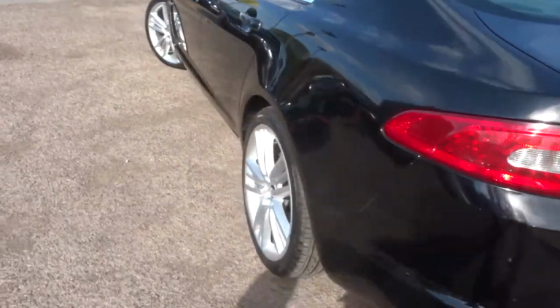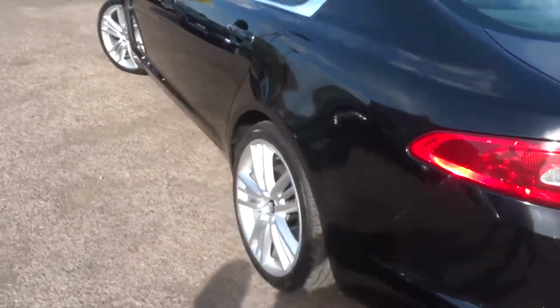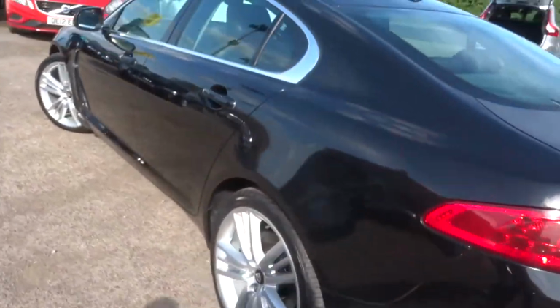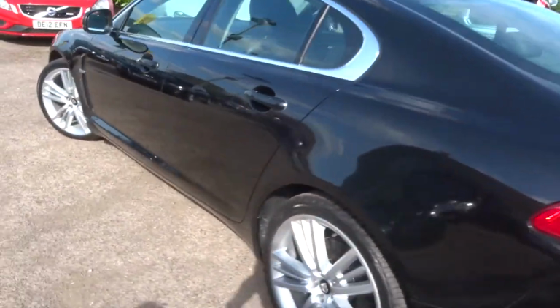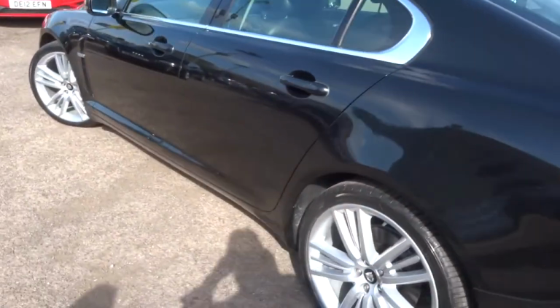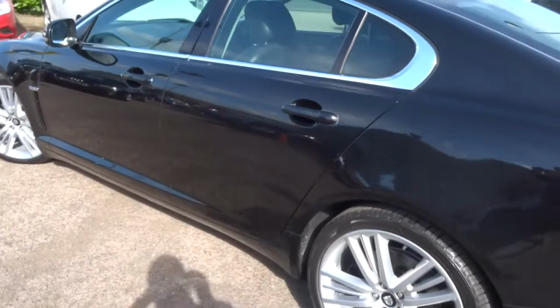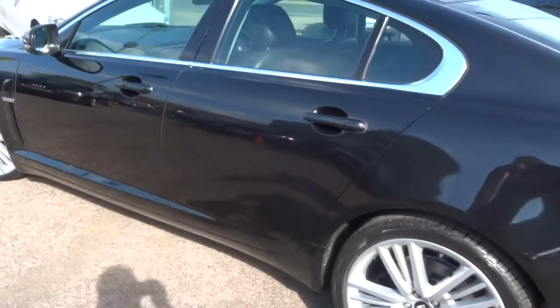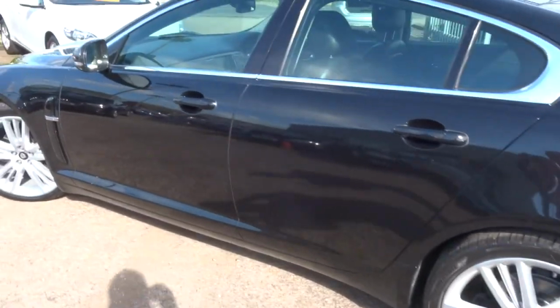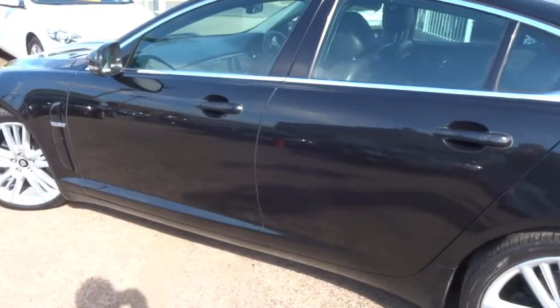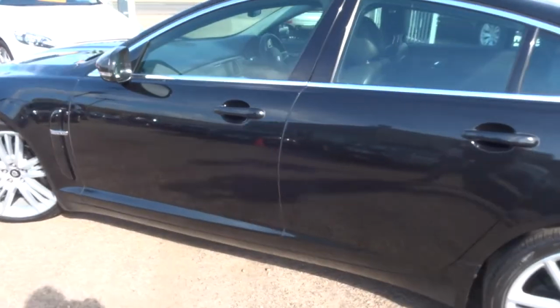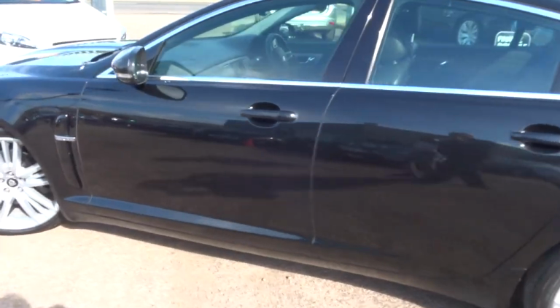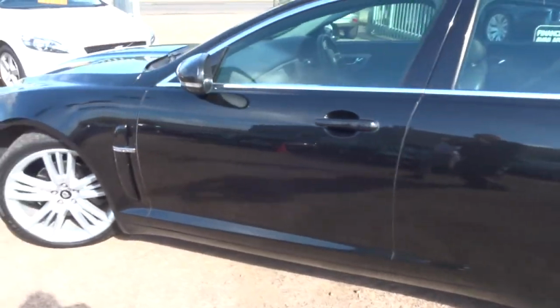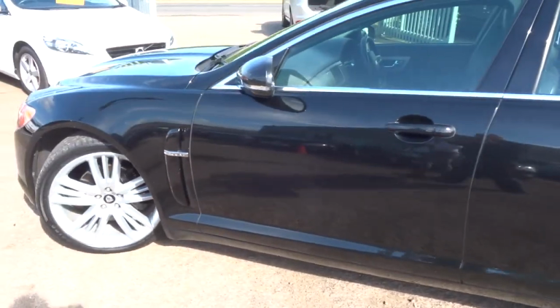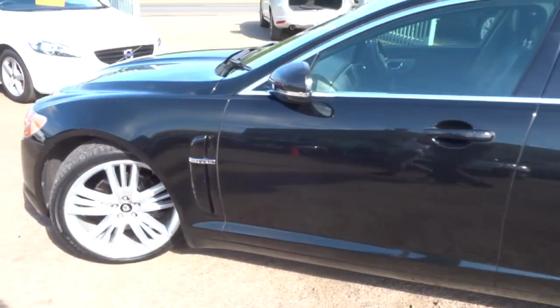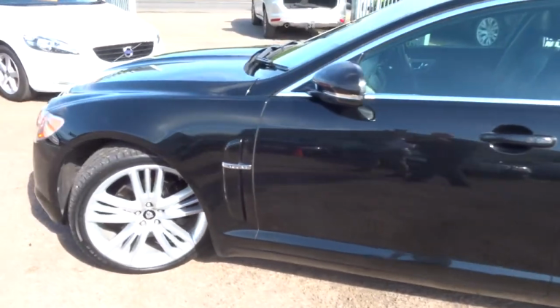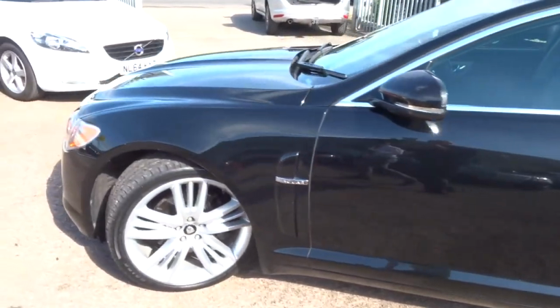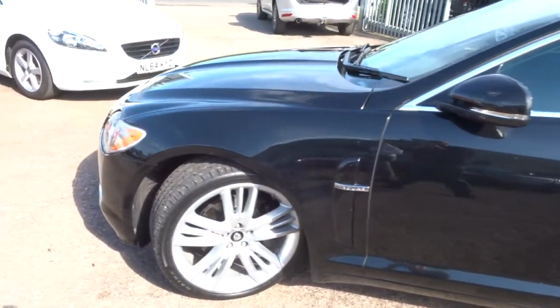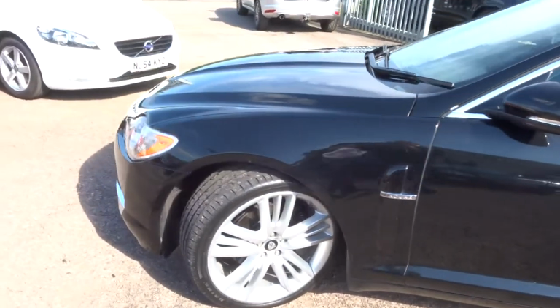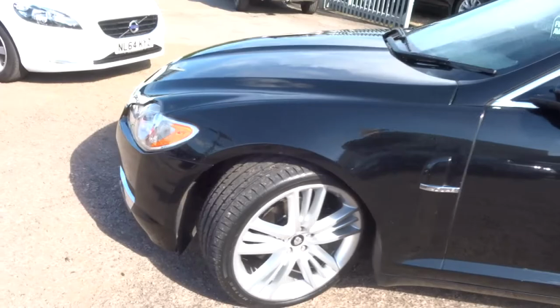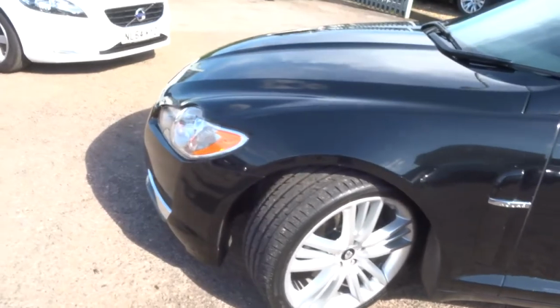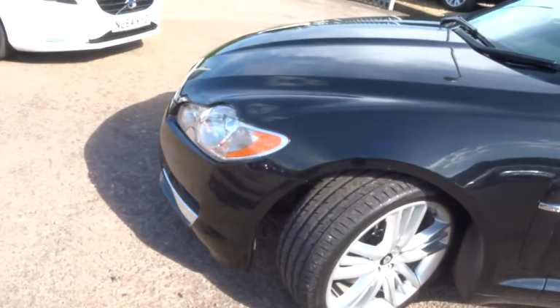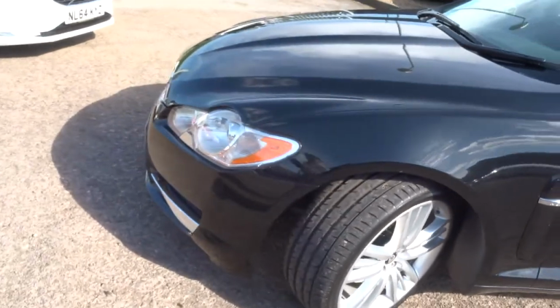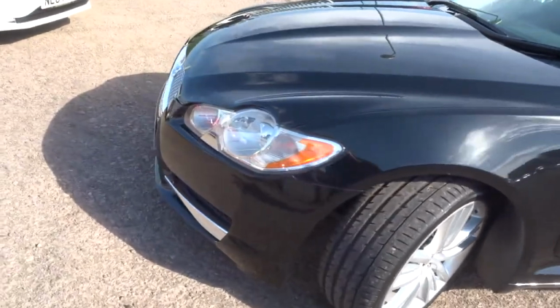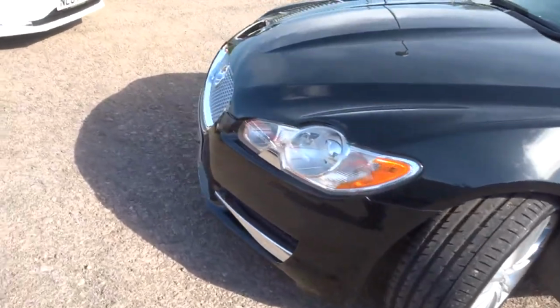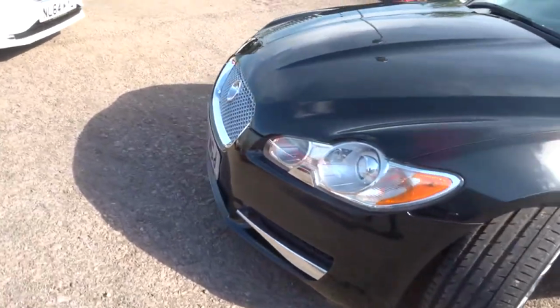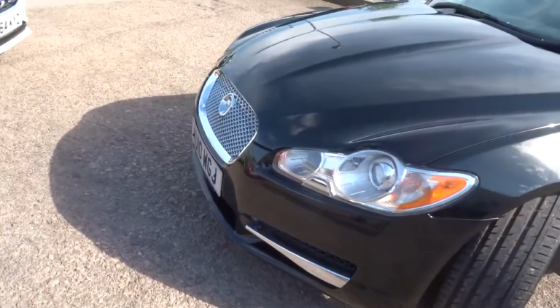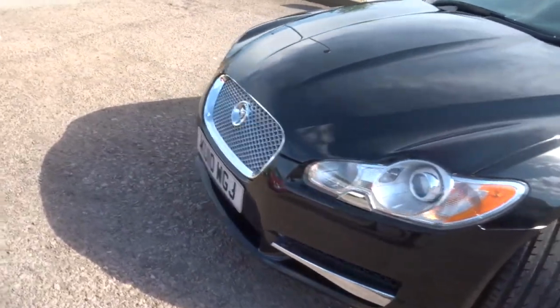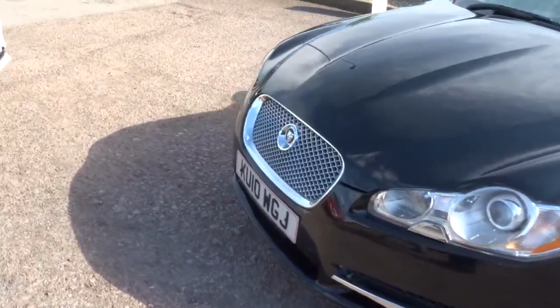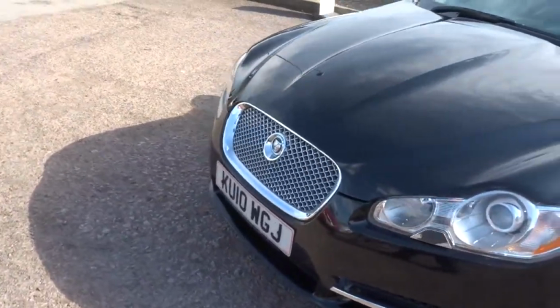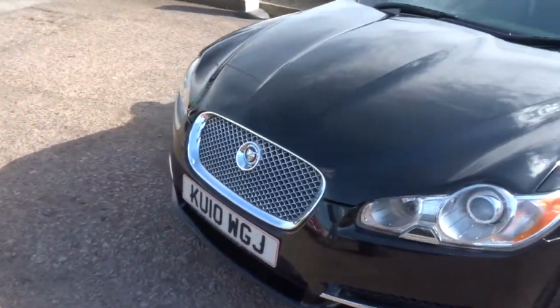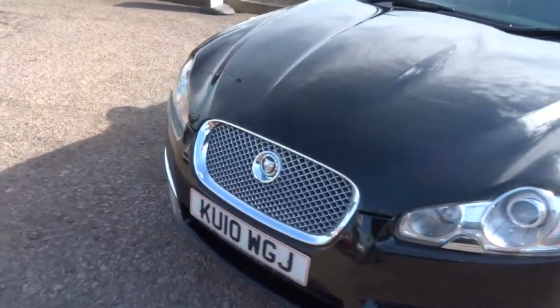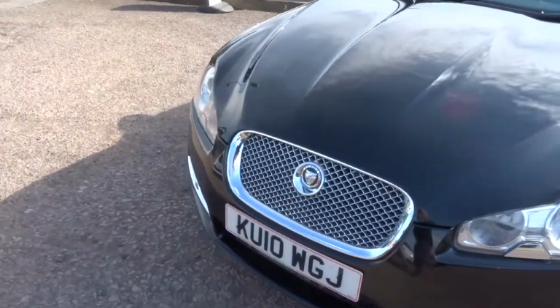Parking sensors, keyless entry and keyless start. As you can see the car is in lovely condition for its age and its price.